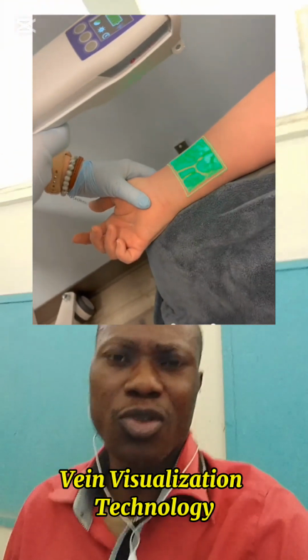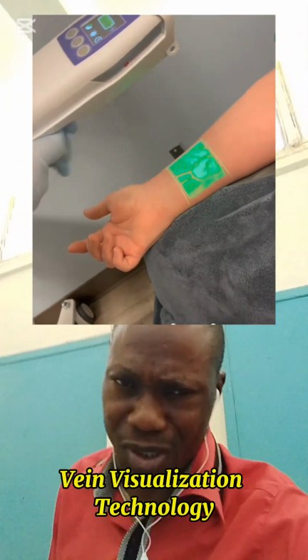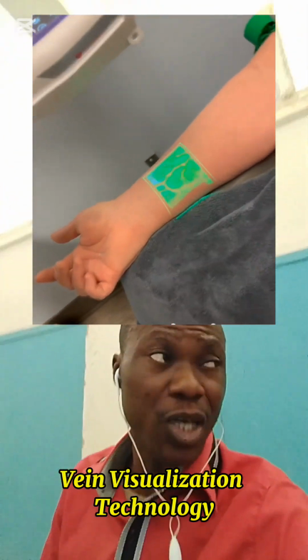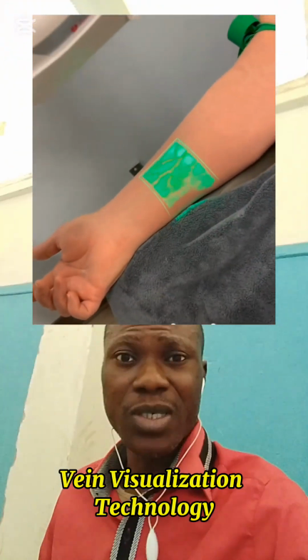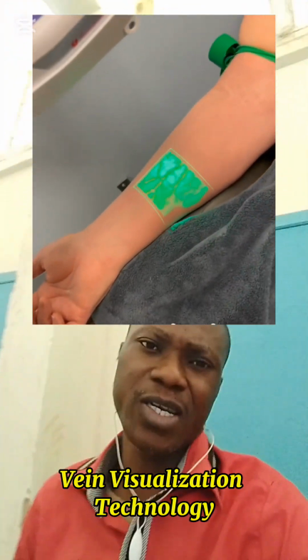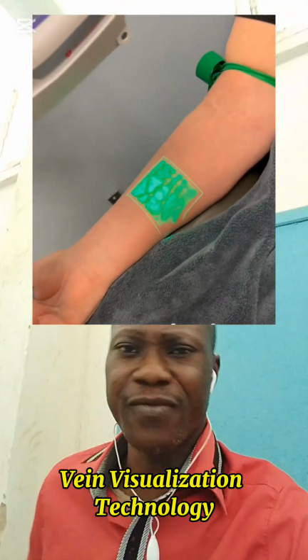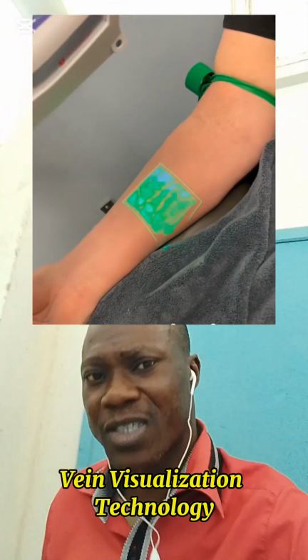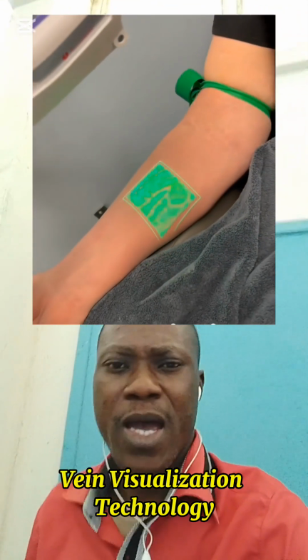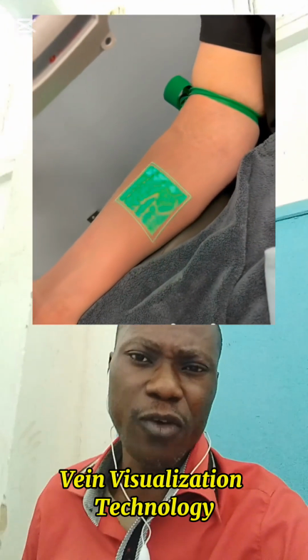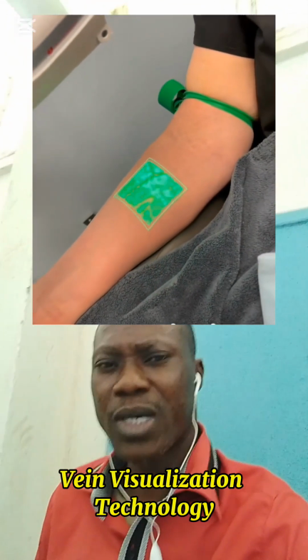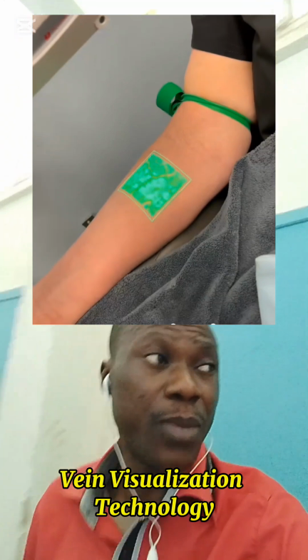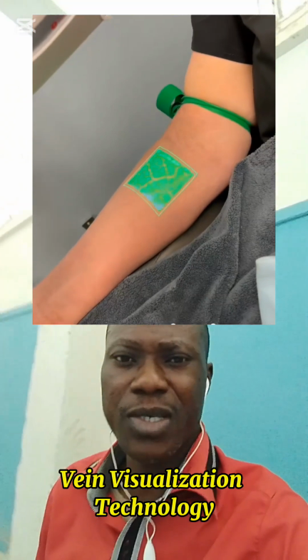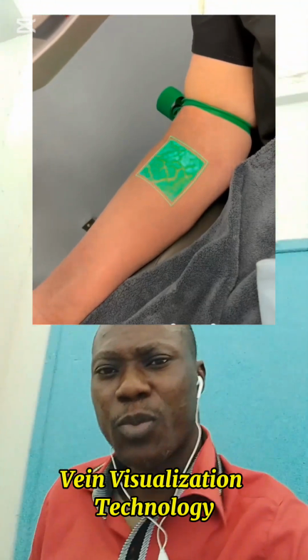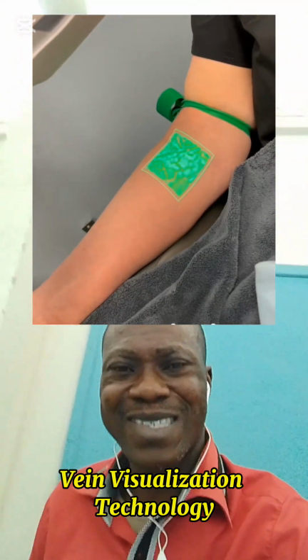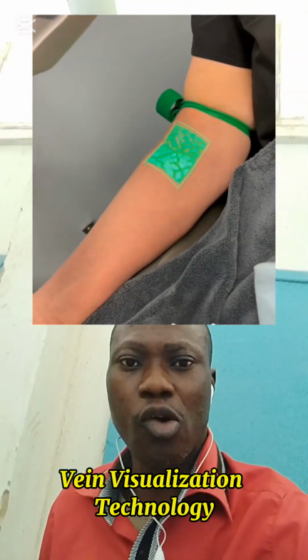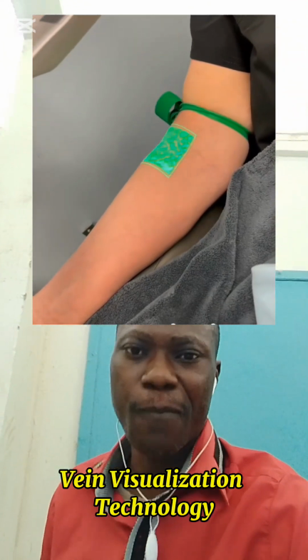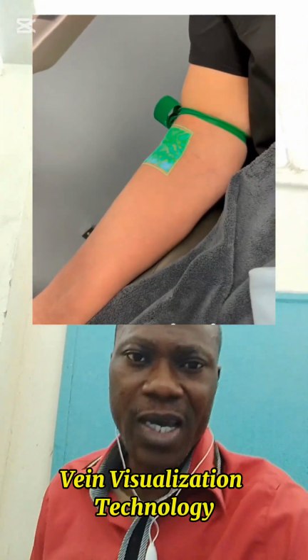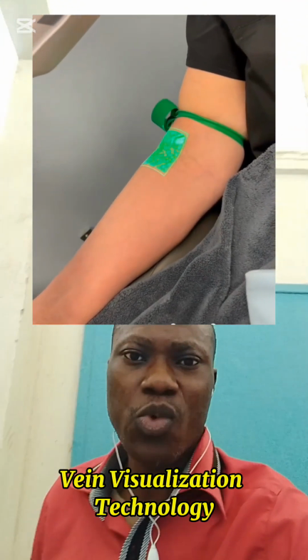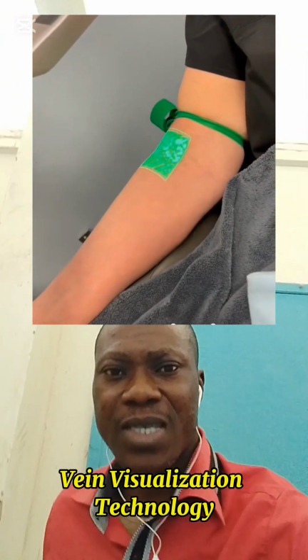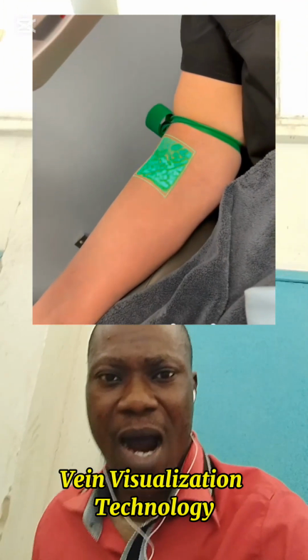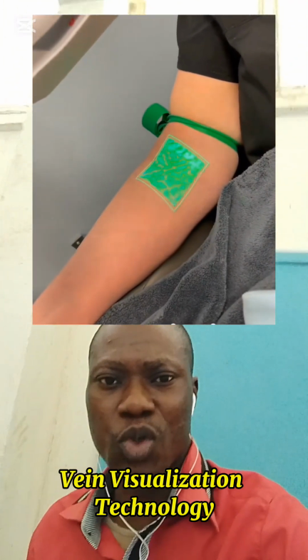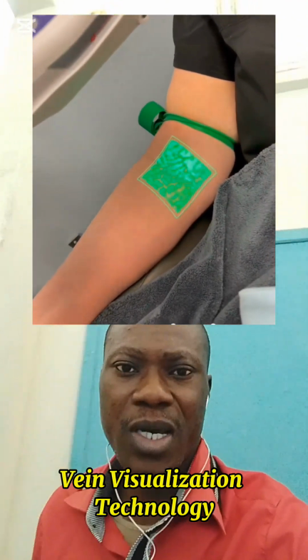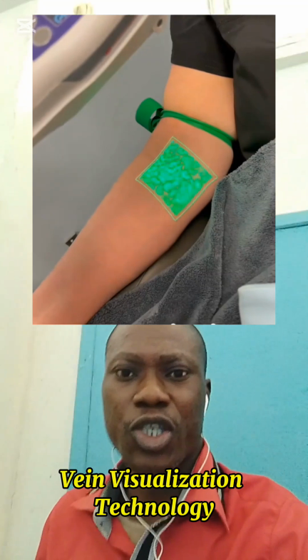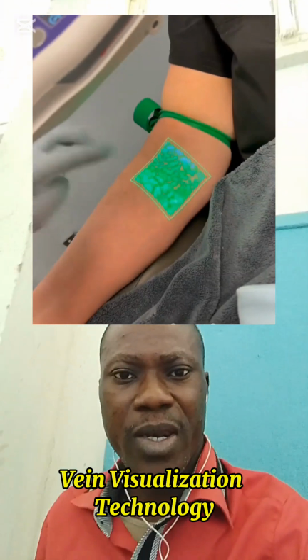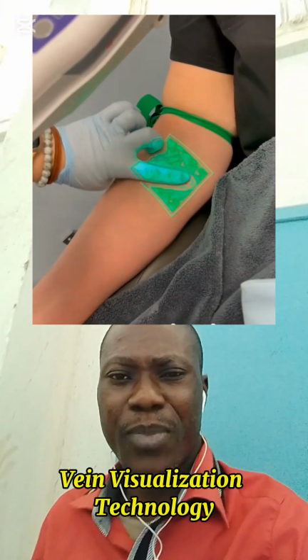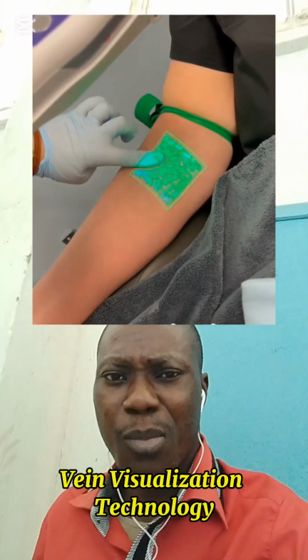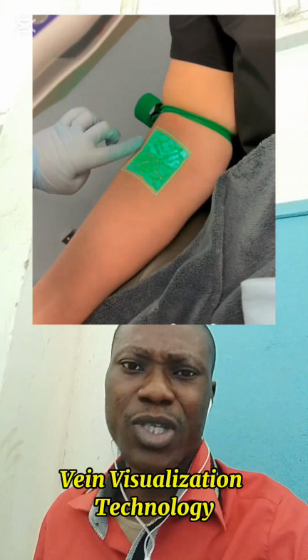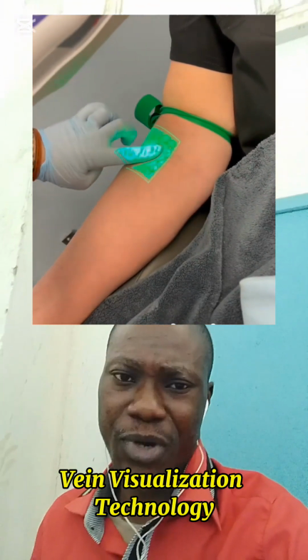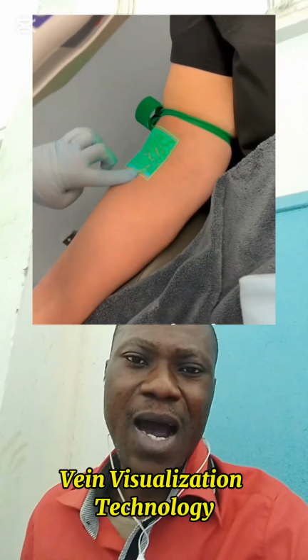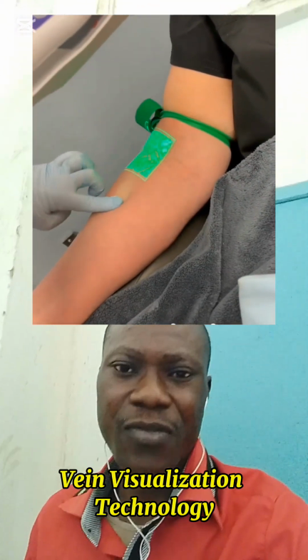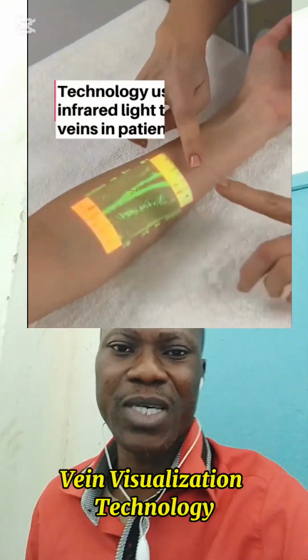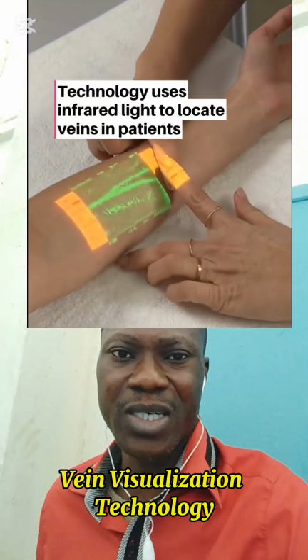Doctors and nurses use this device to find veins faster, especially for babies, elderly patients, and people with dark skin or obesity — cases where veins can be hard to spot. It reduces pain, prevents multiple needle pricks, and saves time in emergencies.